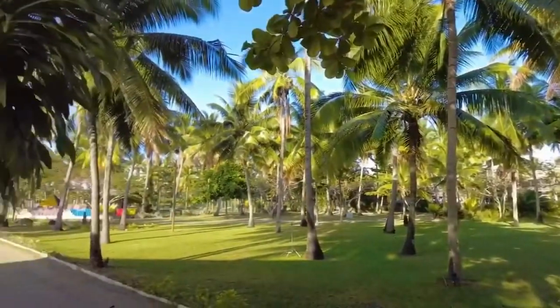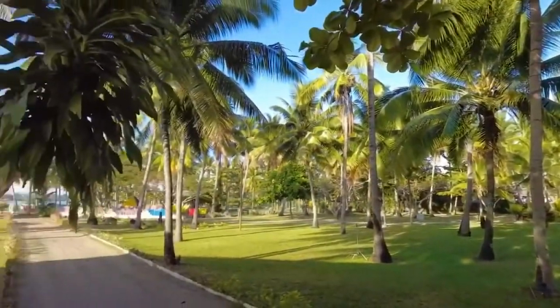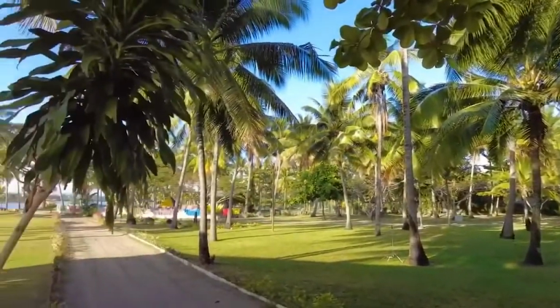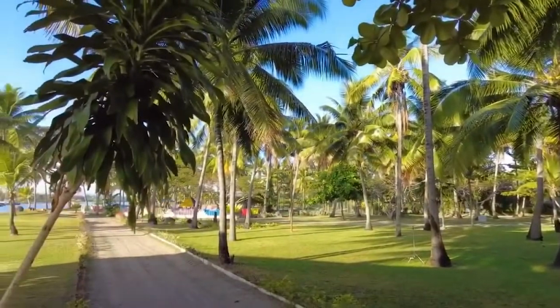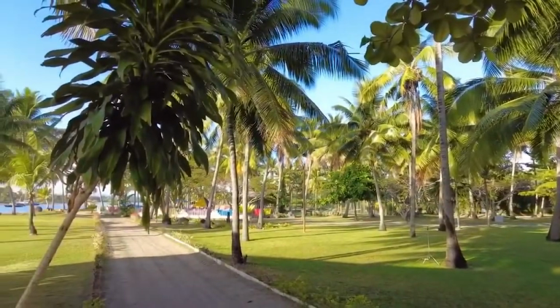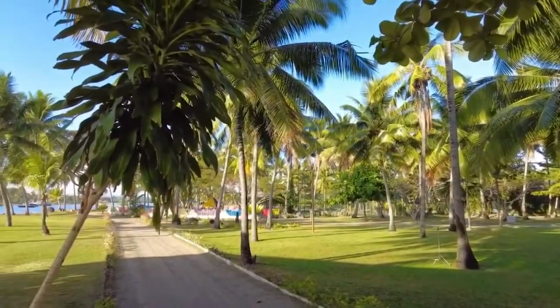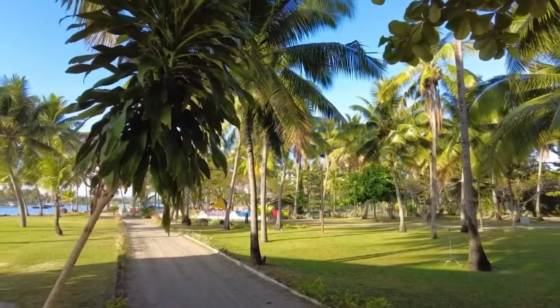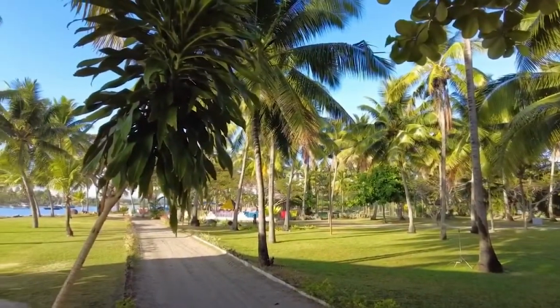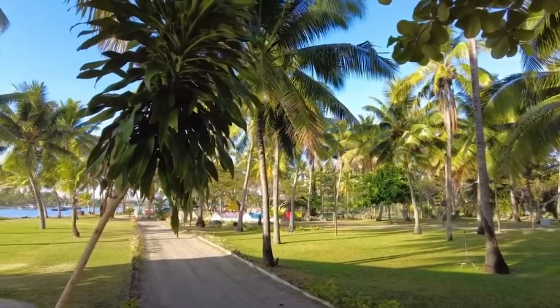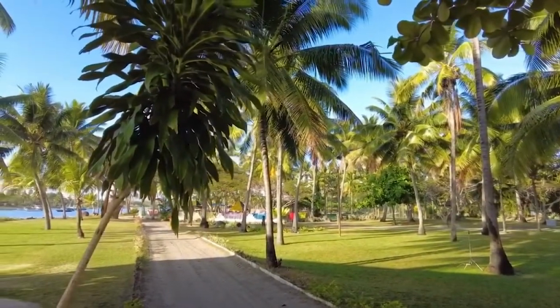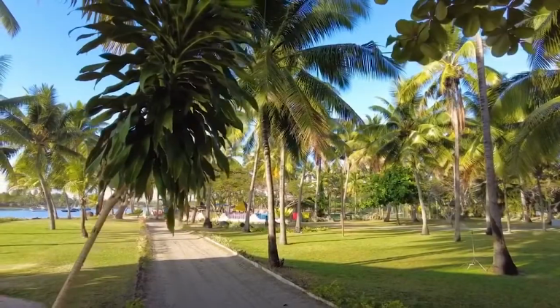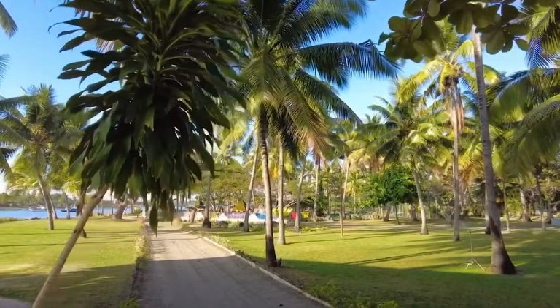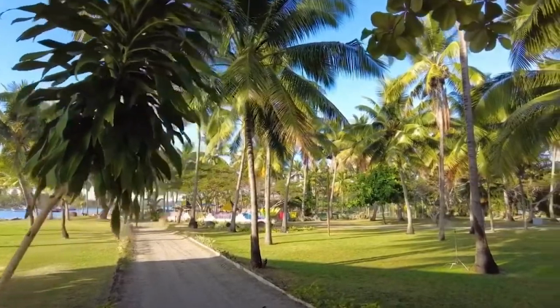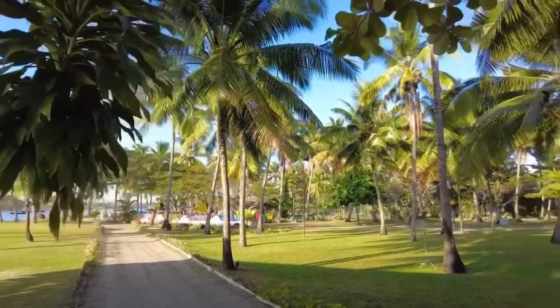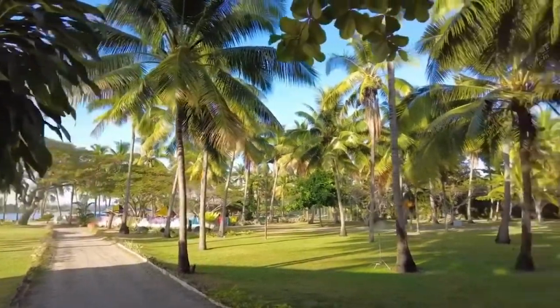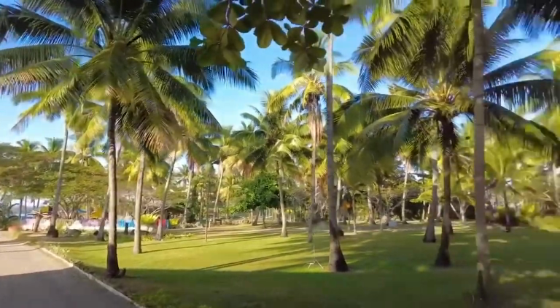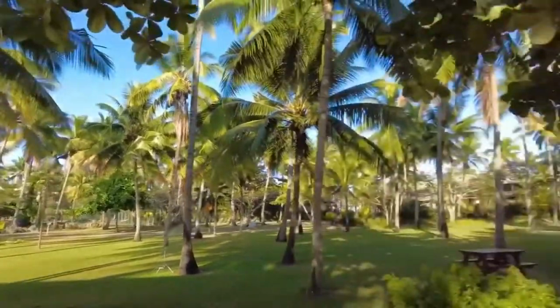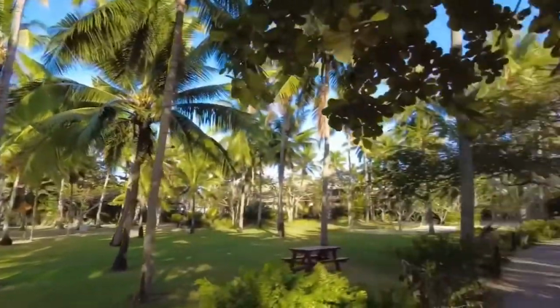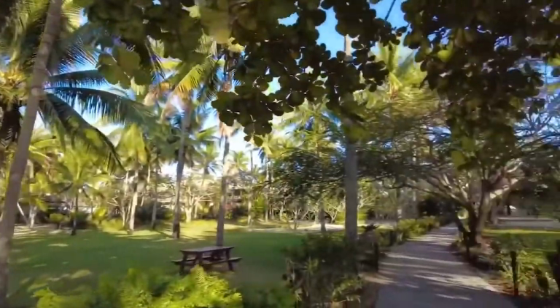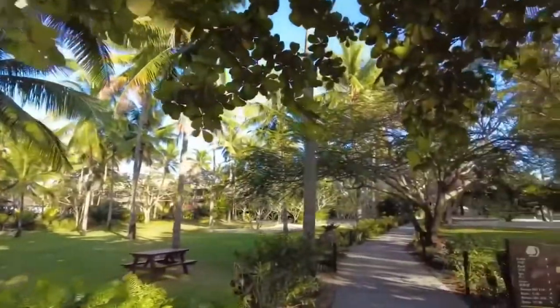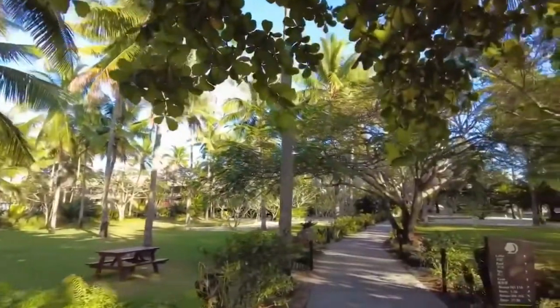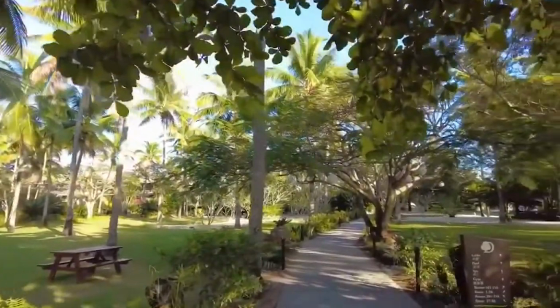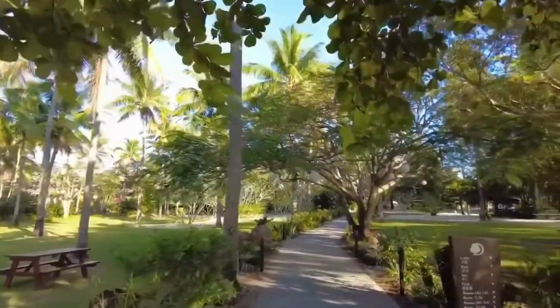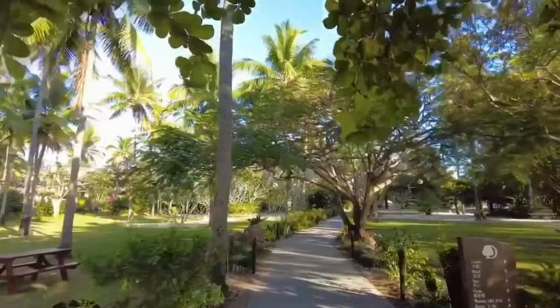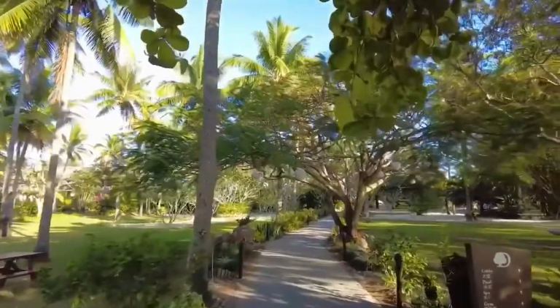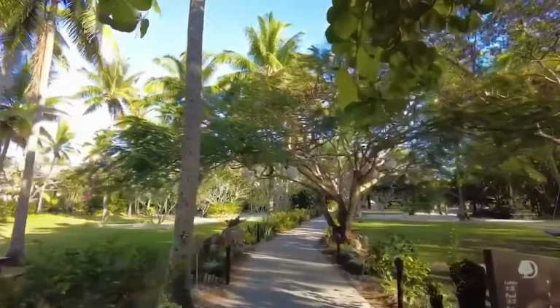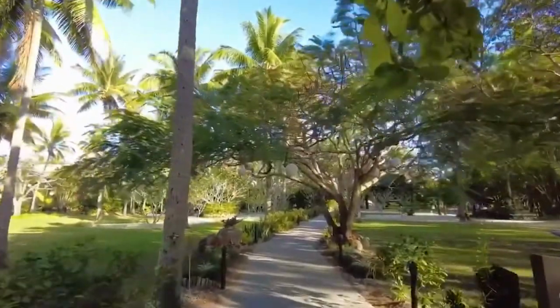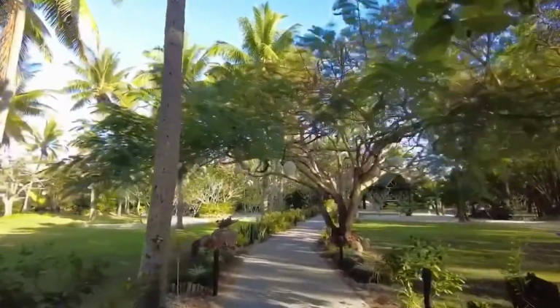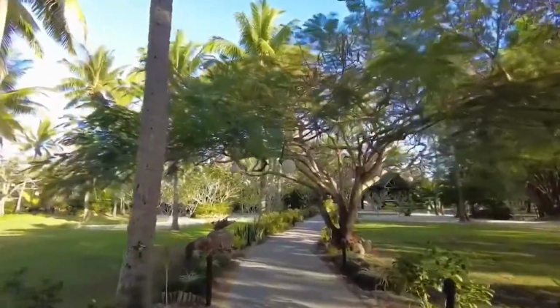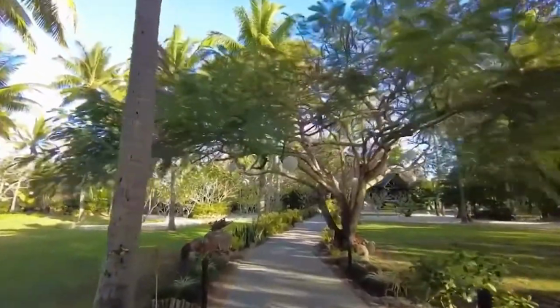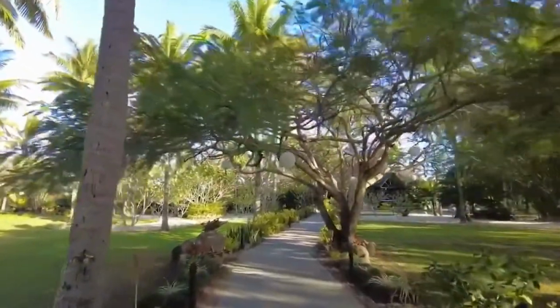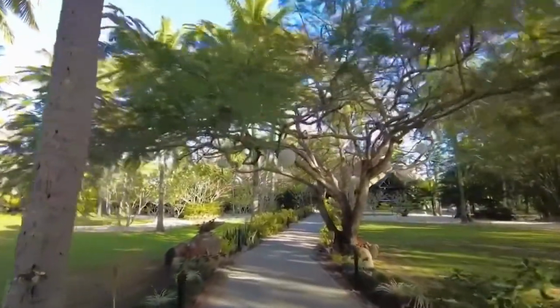To the left there you've got a little children's play park if you've got kids with you, and a tennis court. It's just a short path up to reception to get all checked in.